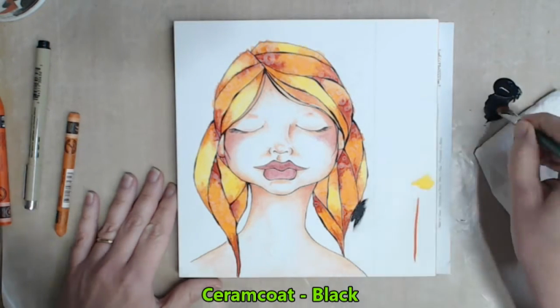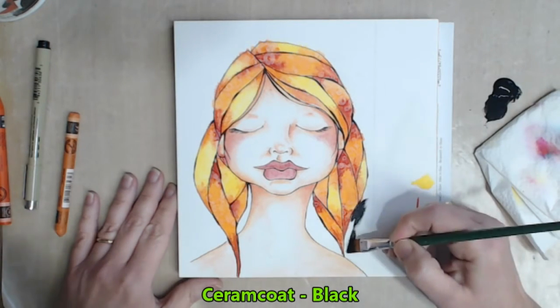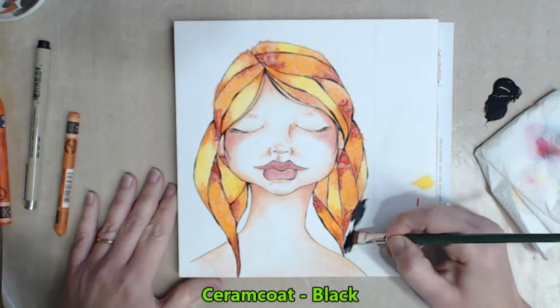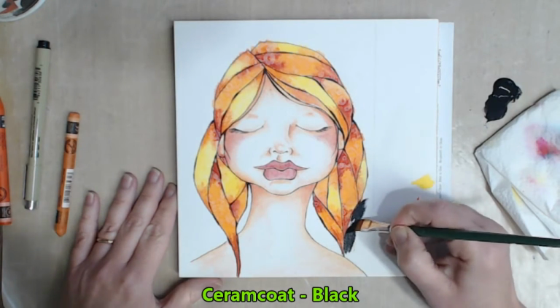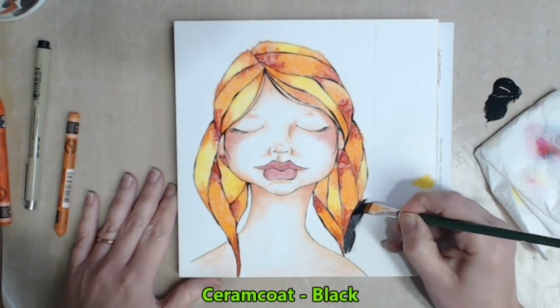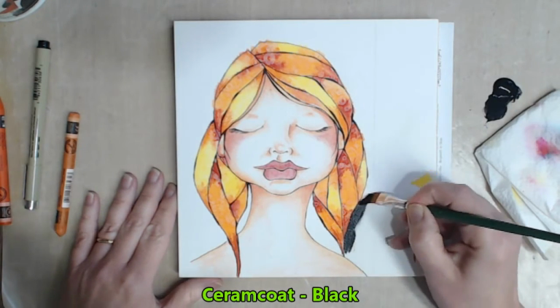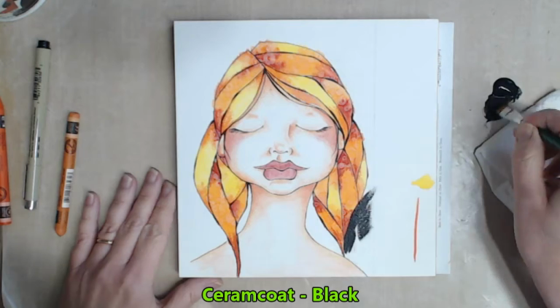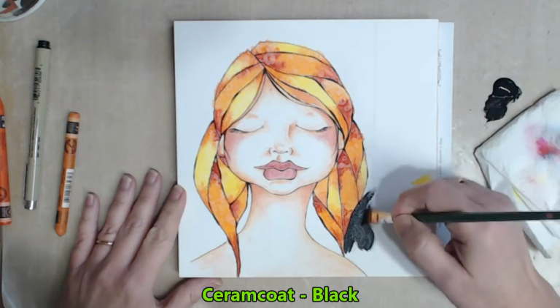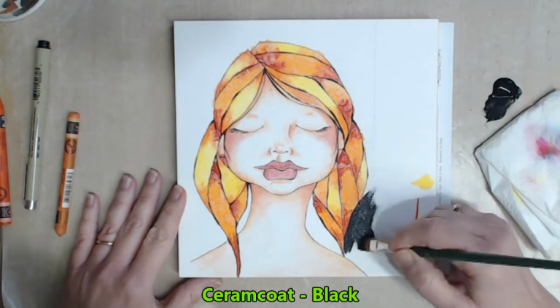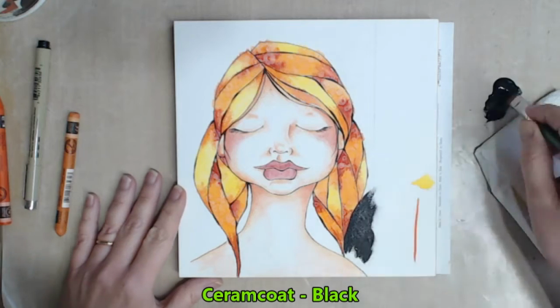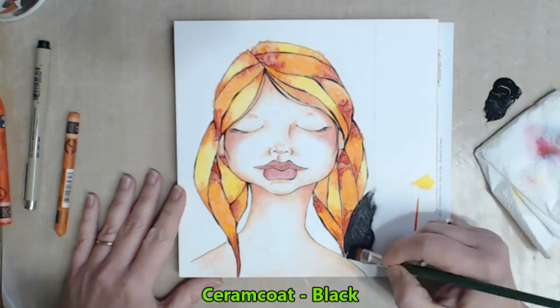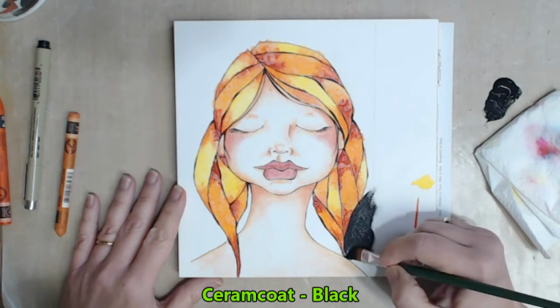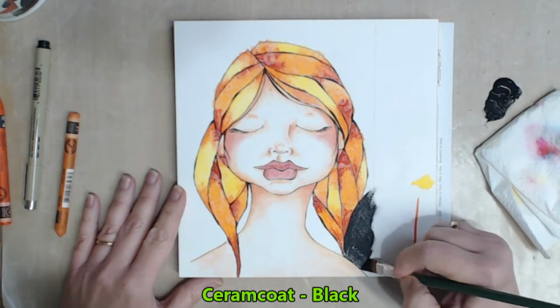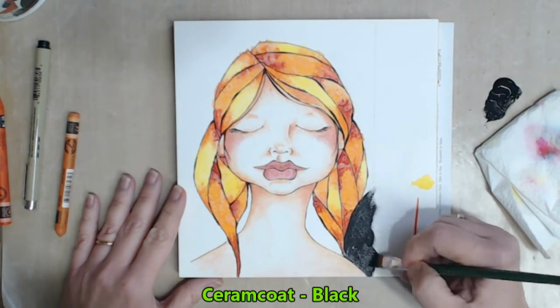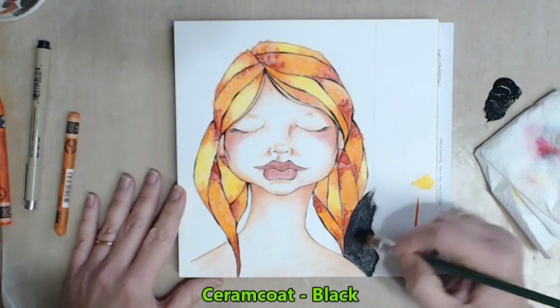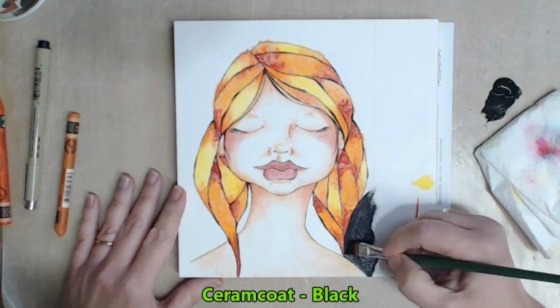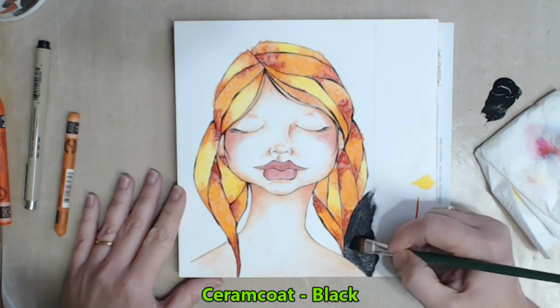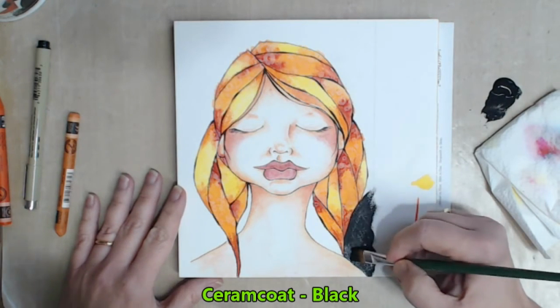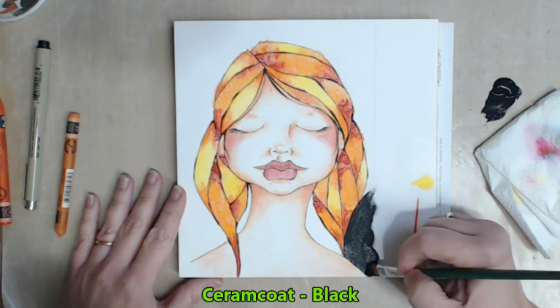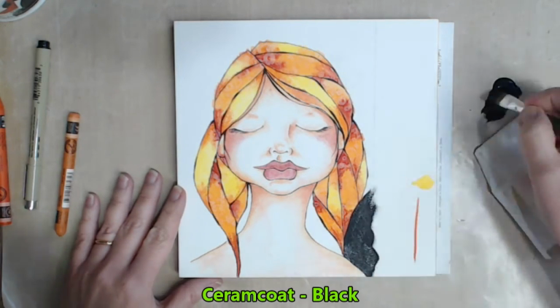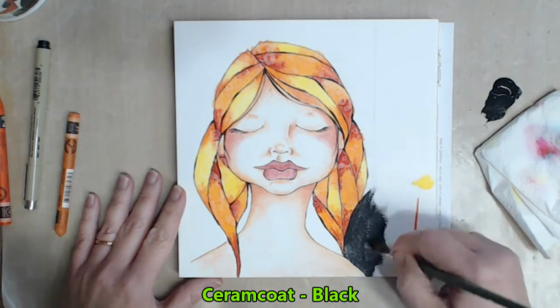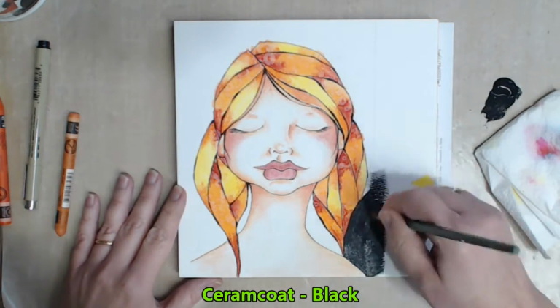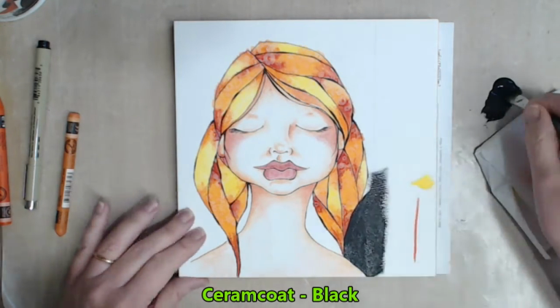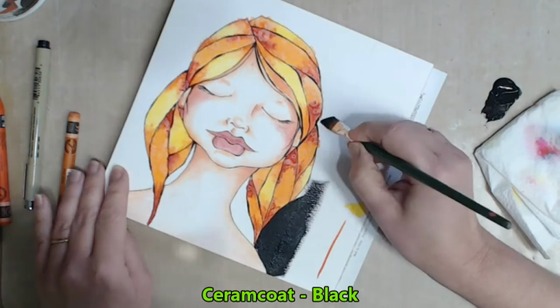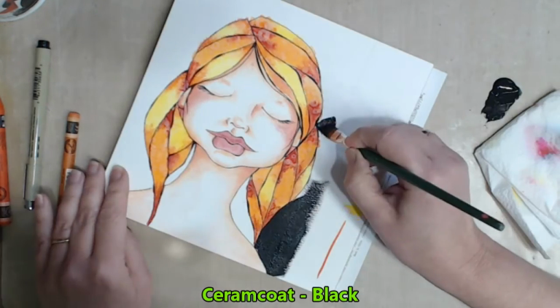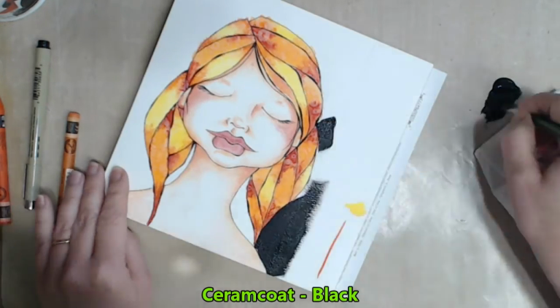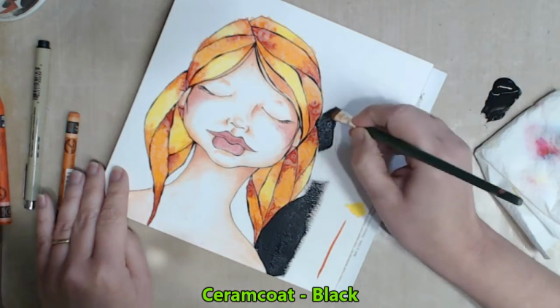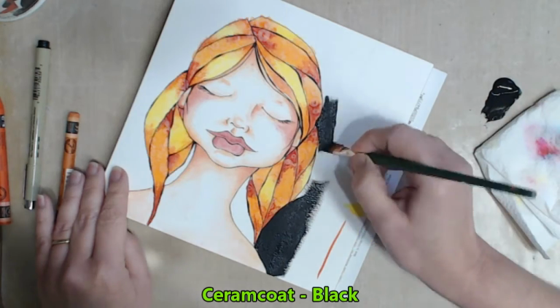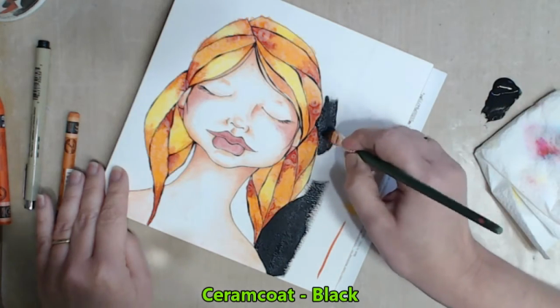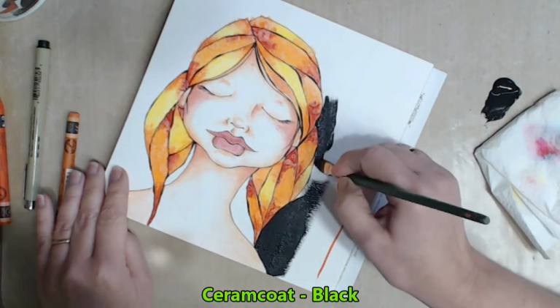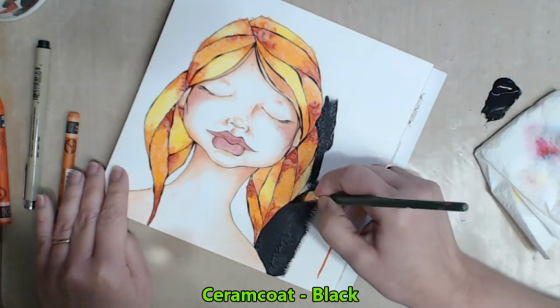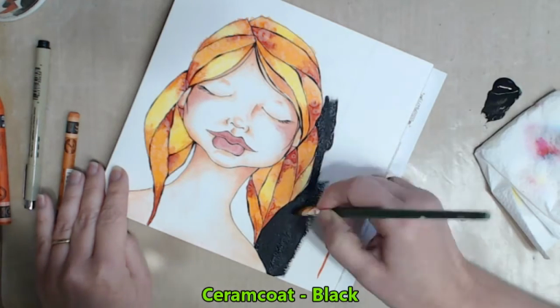She's got a lot of things happening with her hair, so I decide to paint the background black — just to keep it simple, and this also makes her pop out.